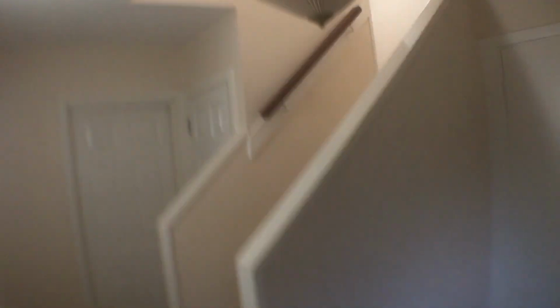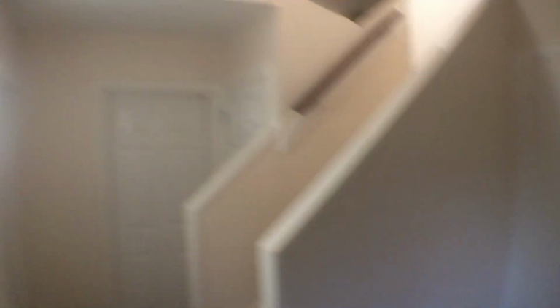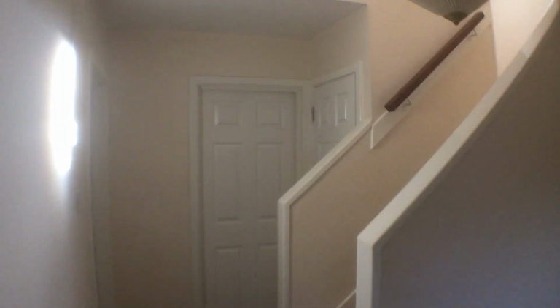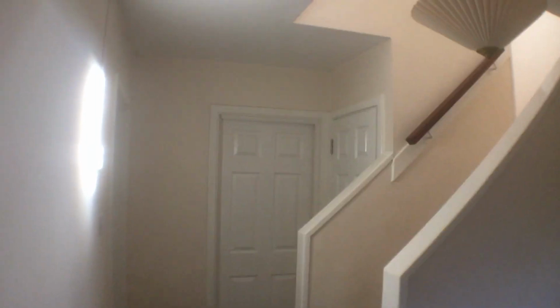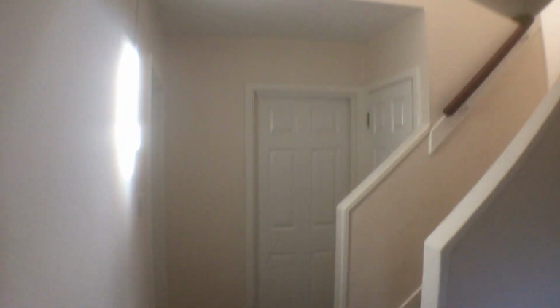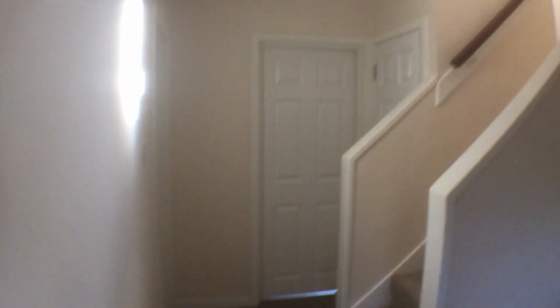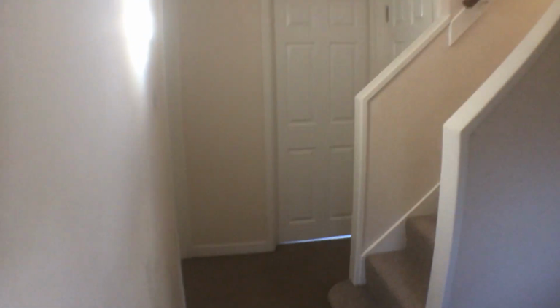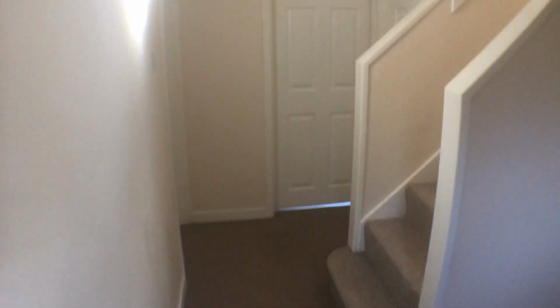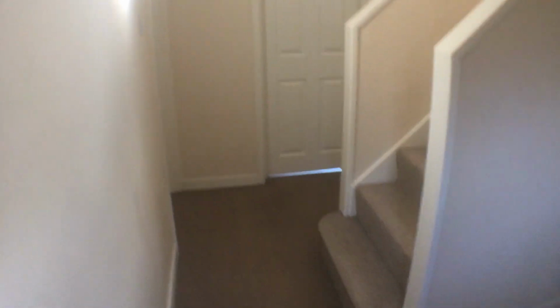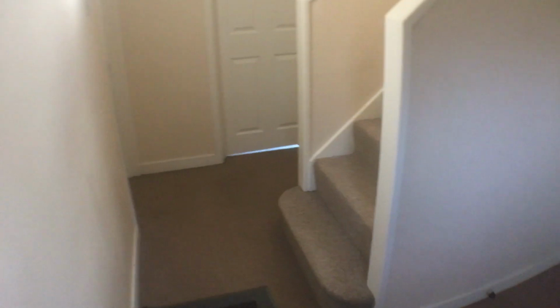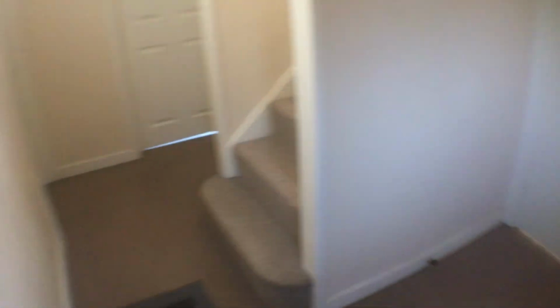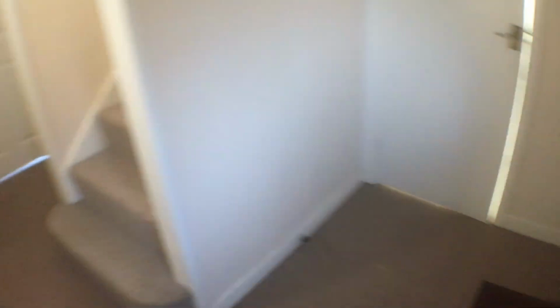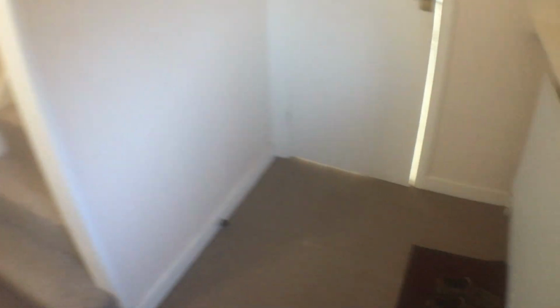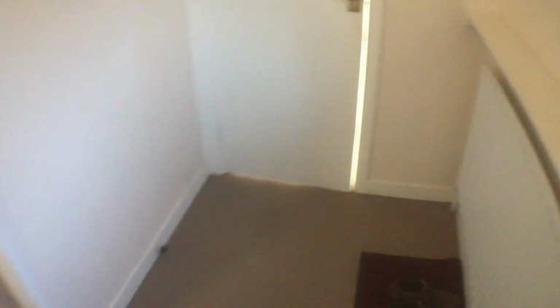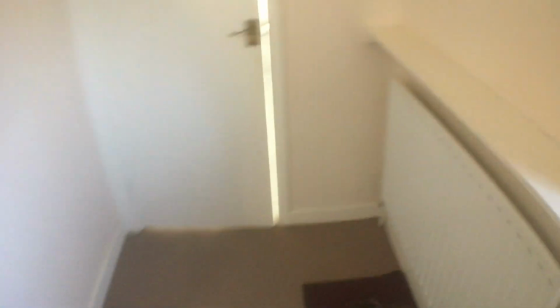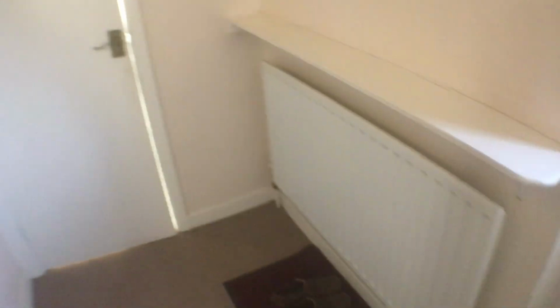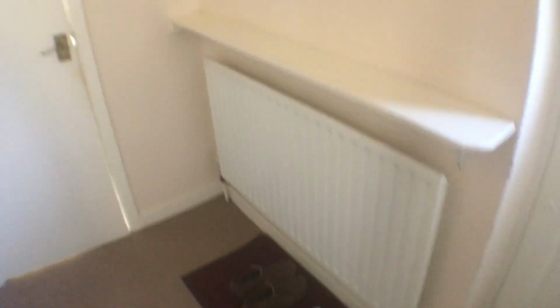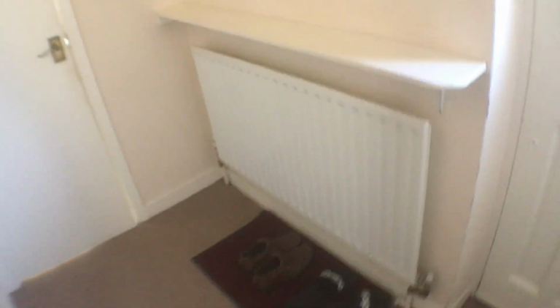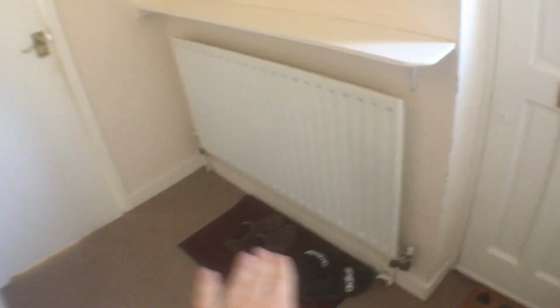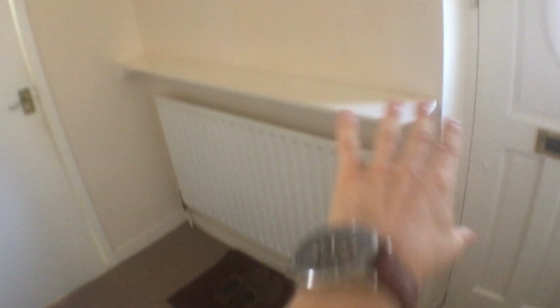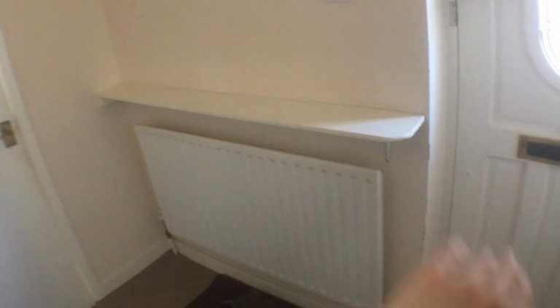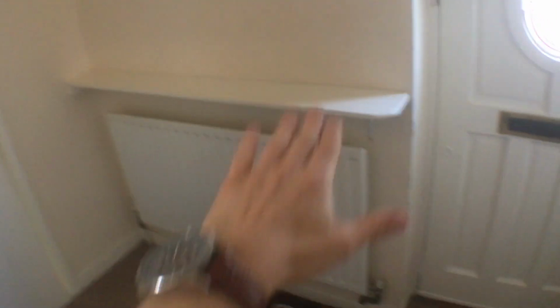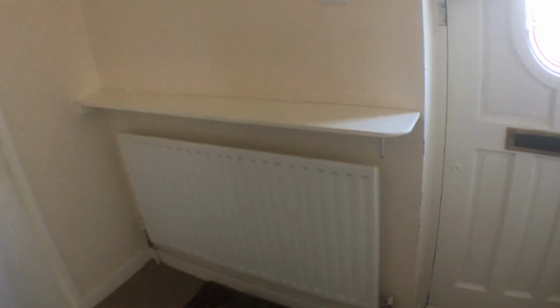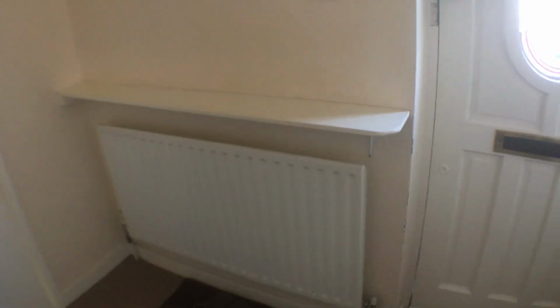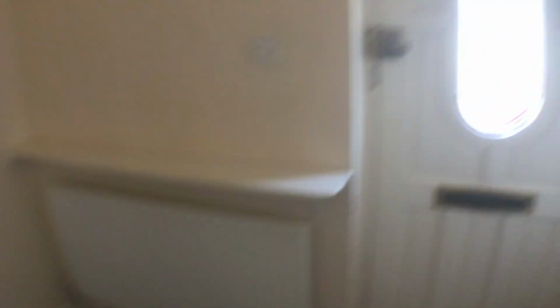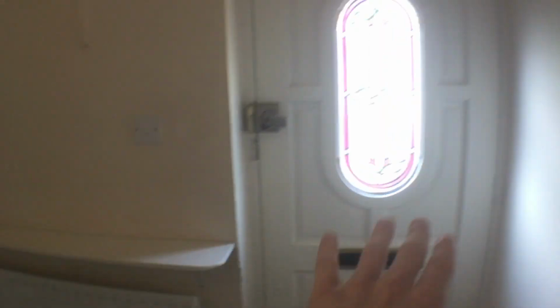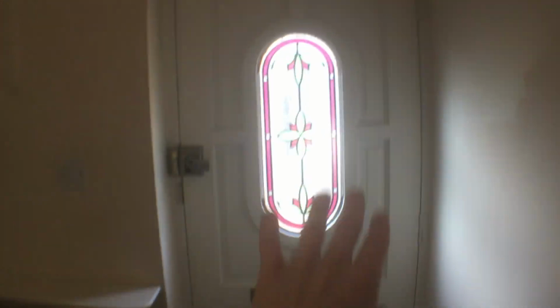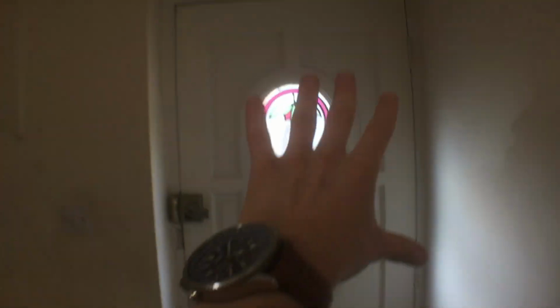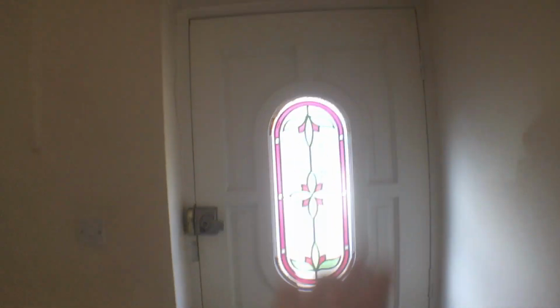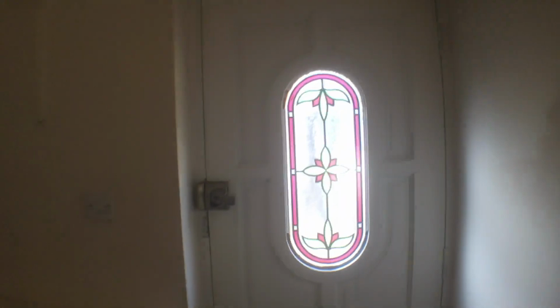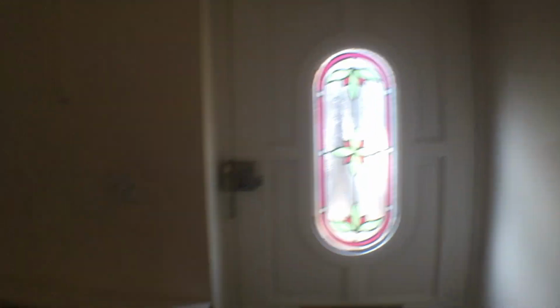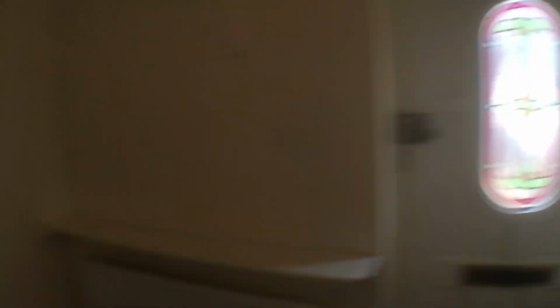So this is what you see when you first enter the property — this is the entrance hall here. You've got a radiator, there's a shelf where people typically put the post, and obviously that's the front door there.